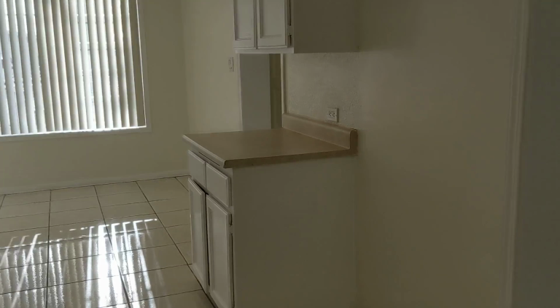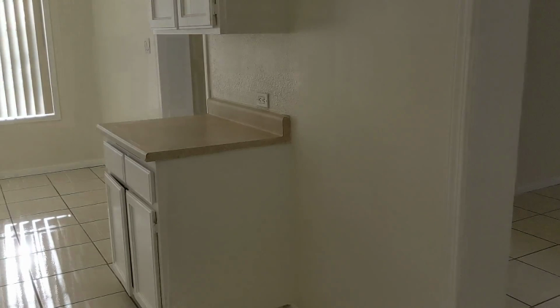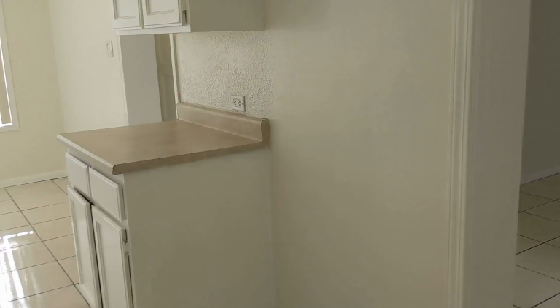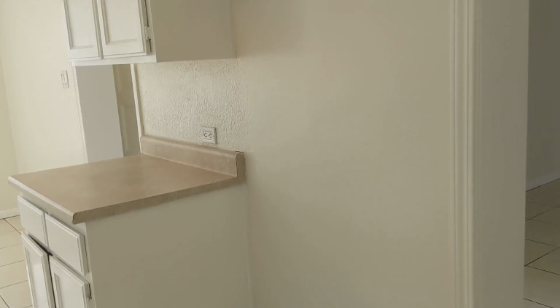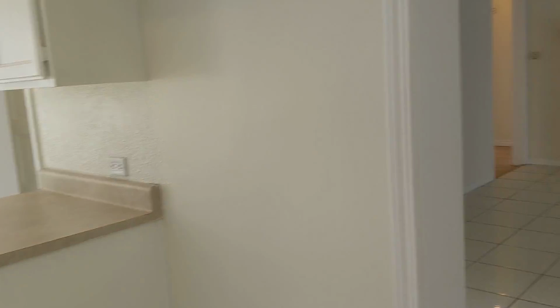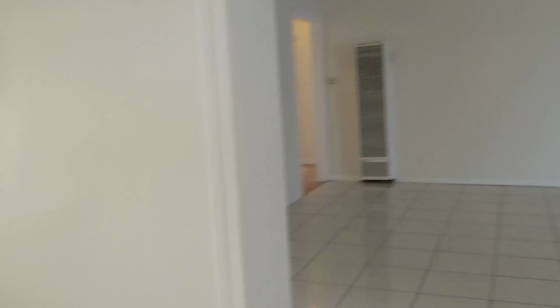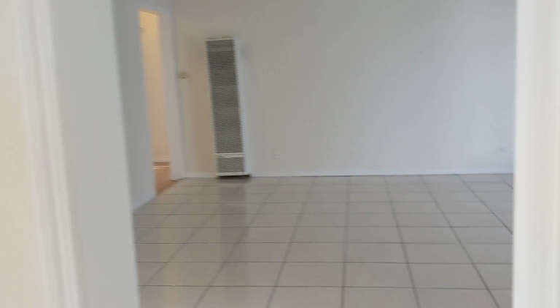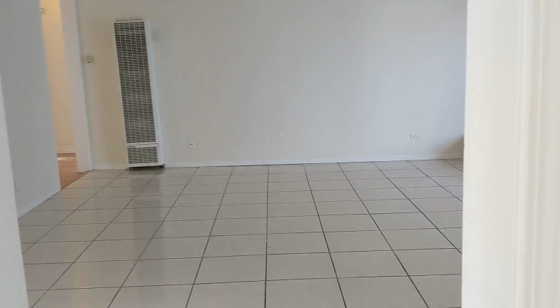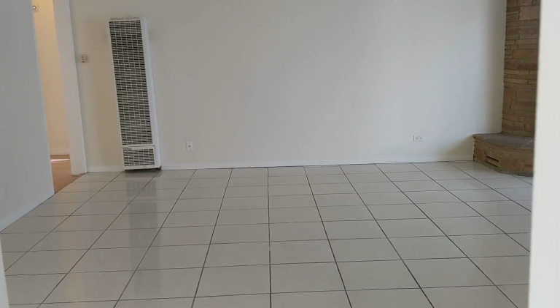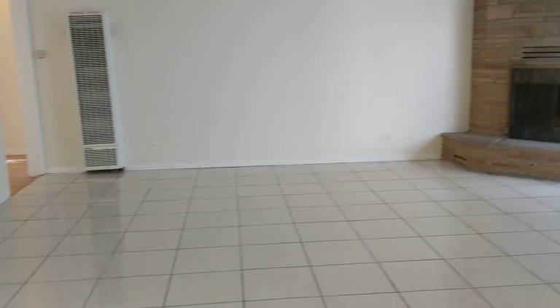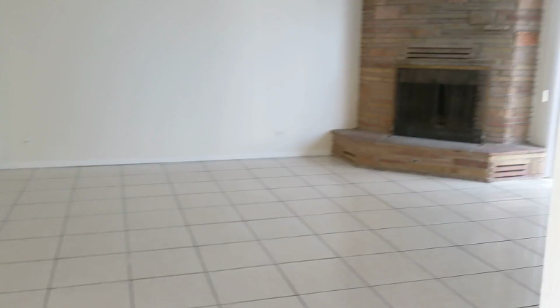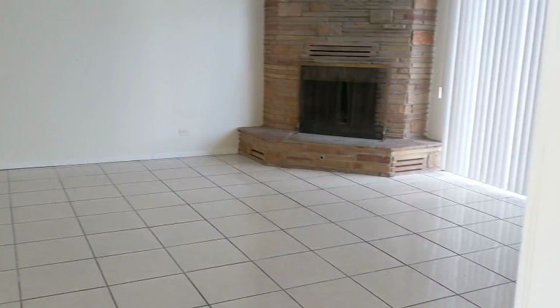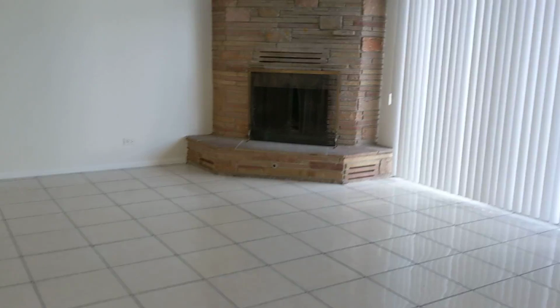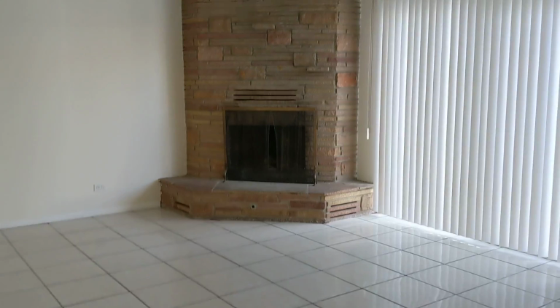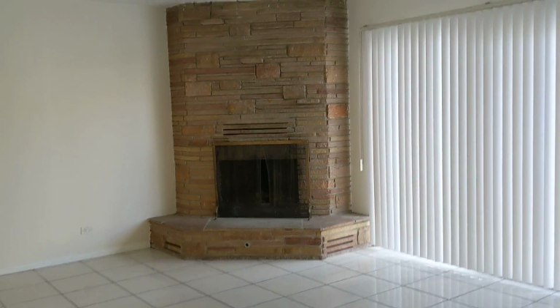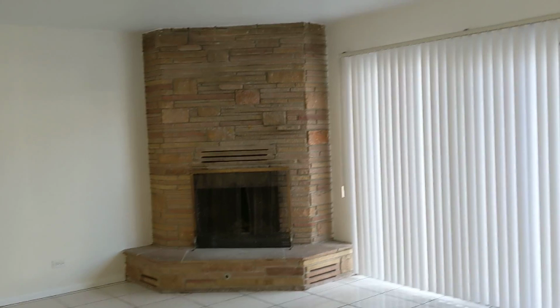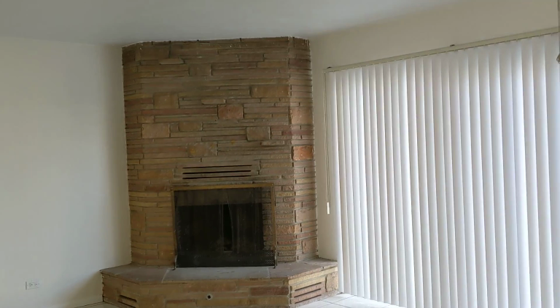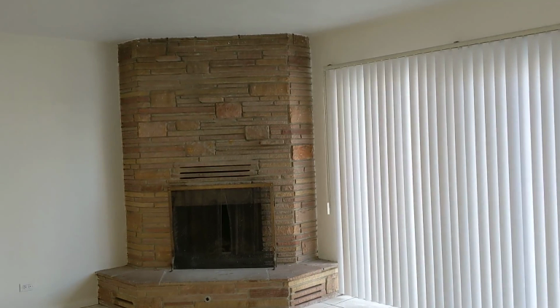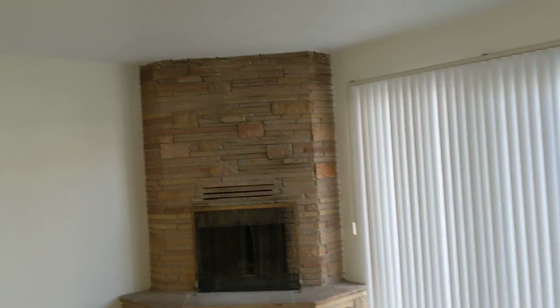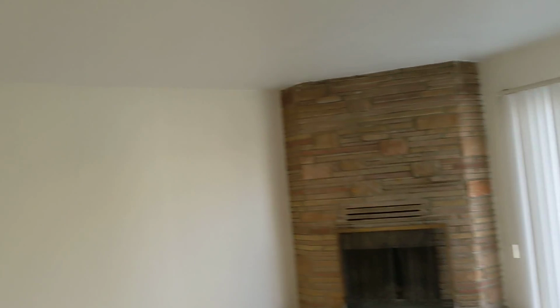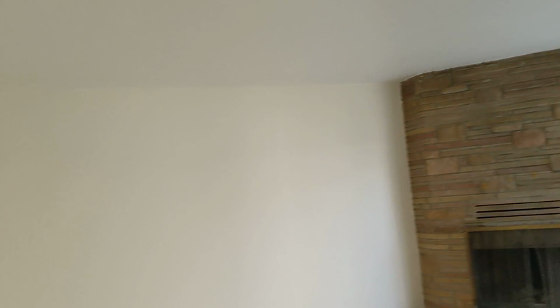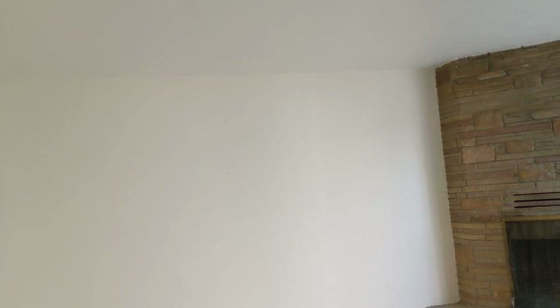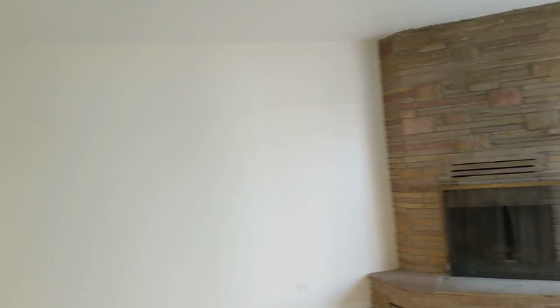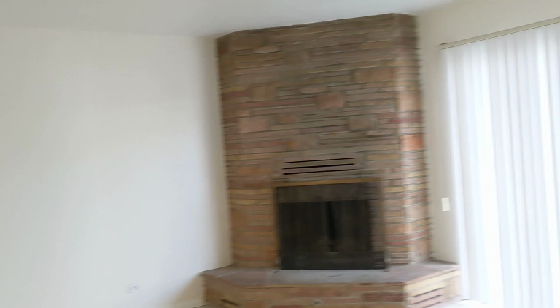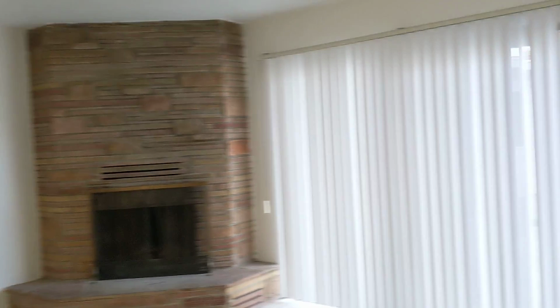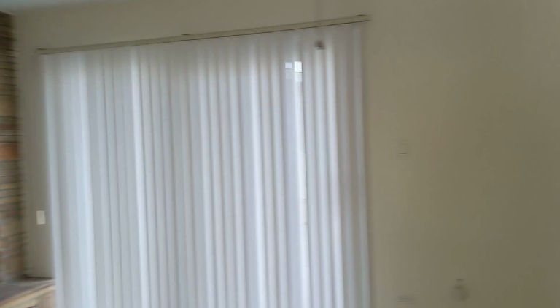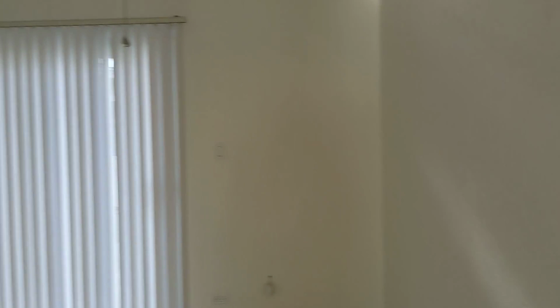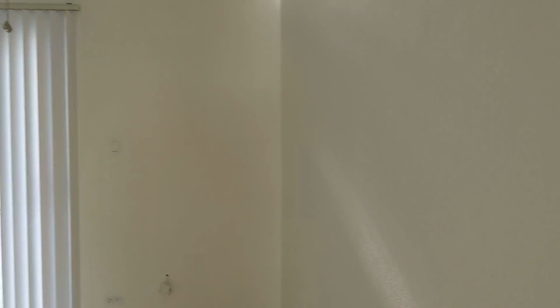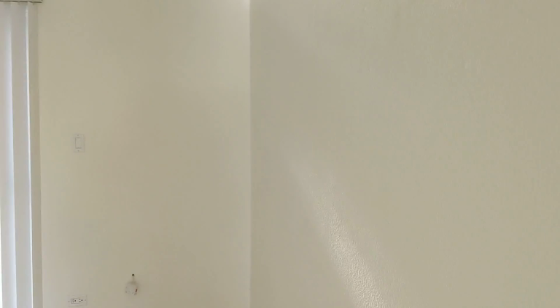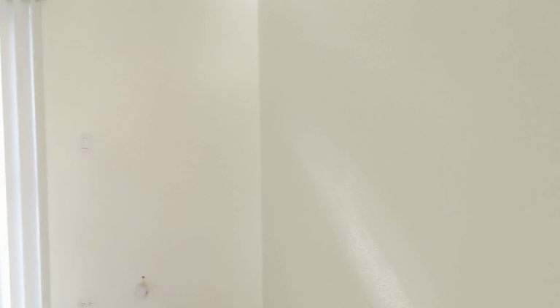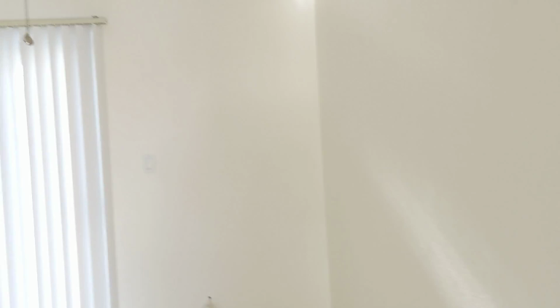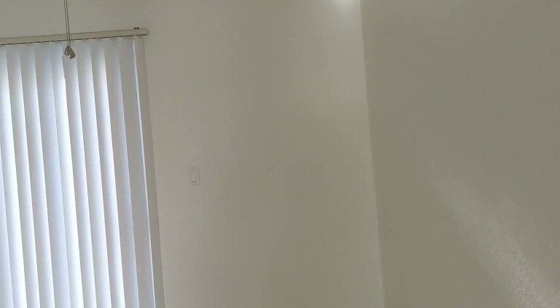New paint throughout the home. Lovely fireplace as a centerpiece here in the large living room.